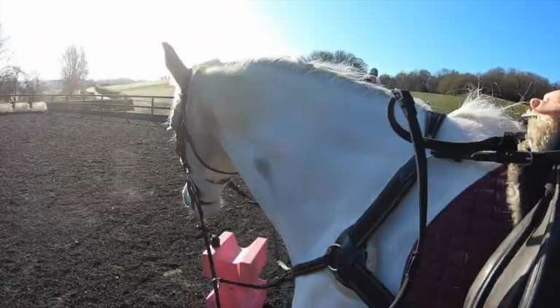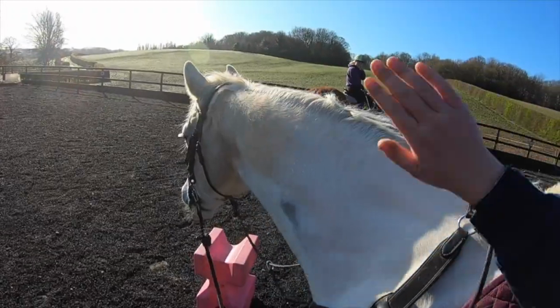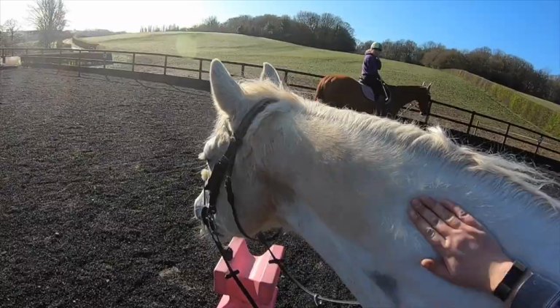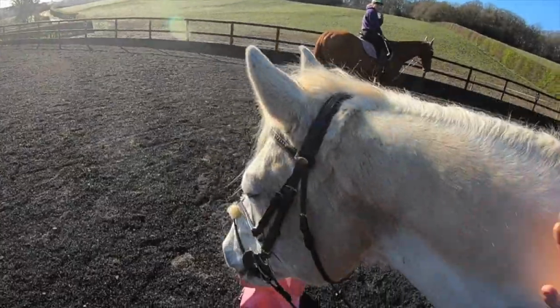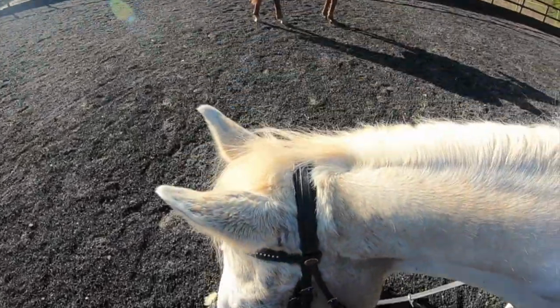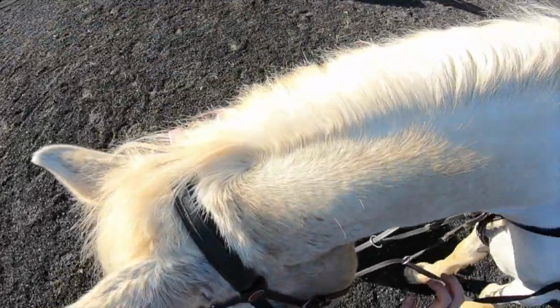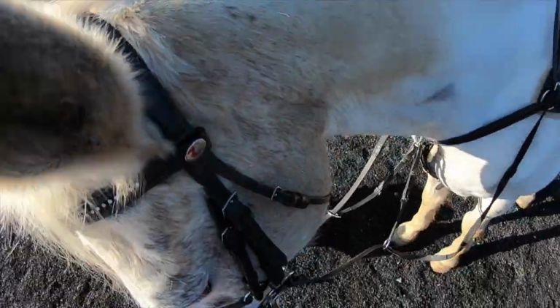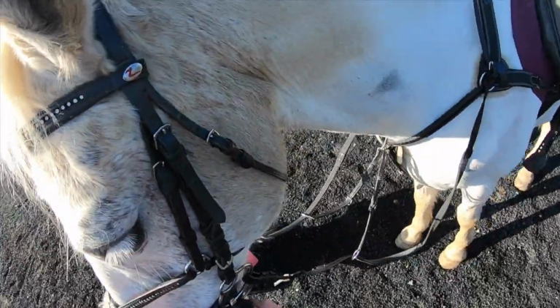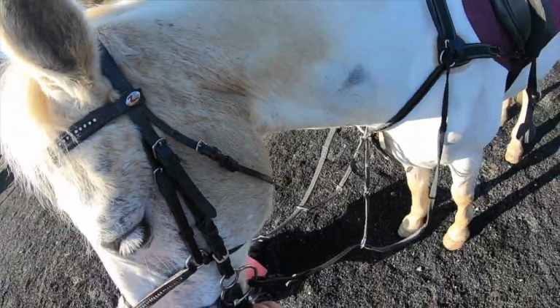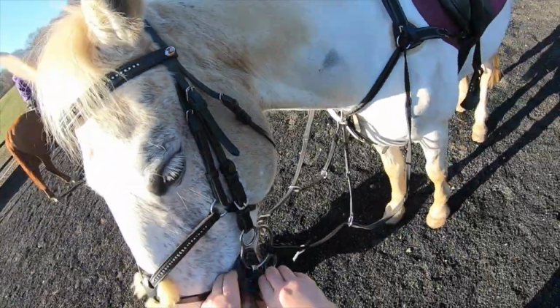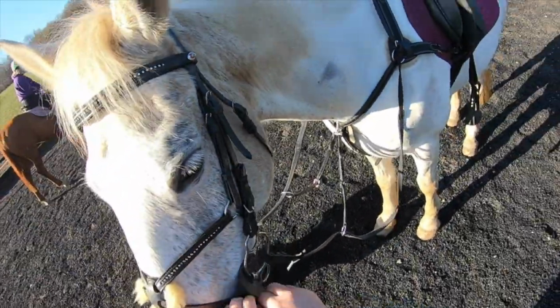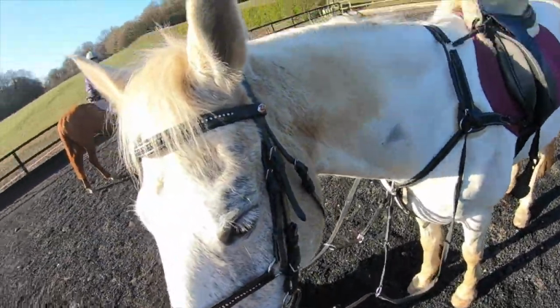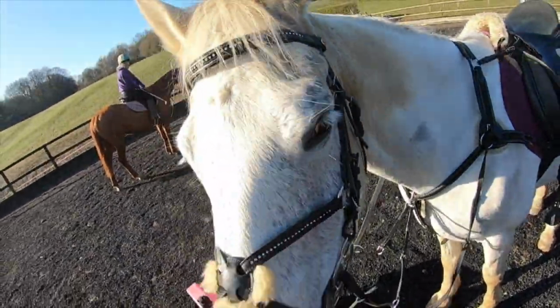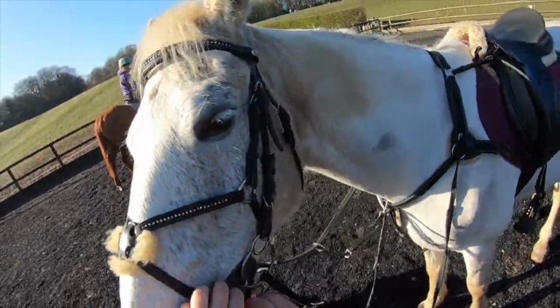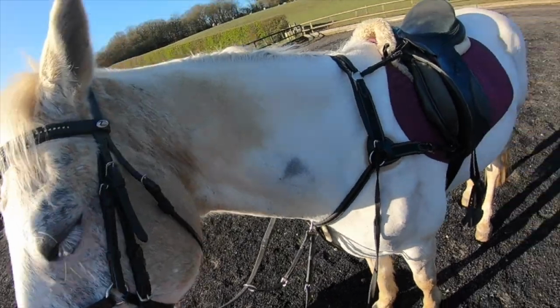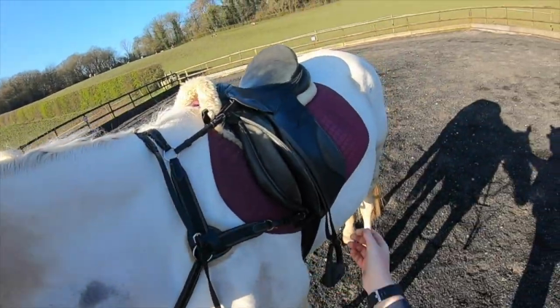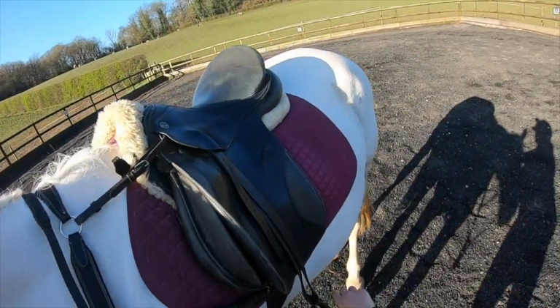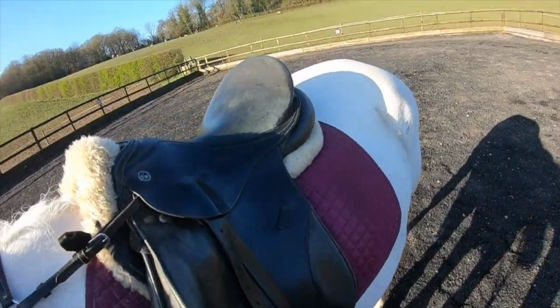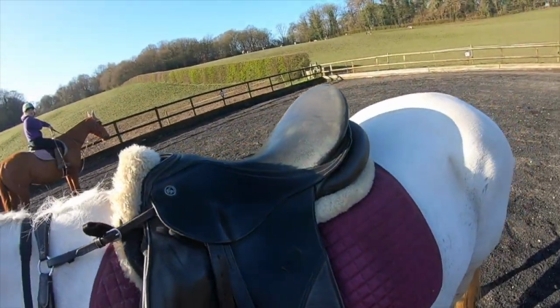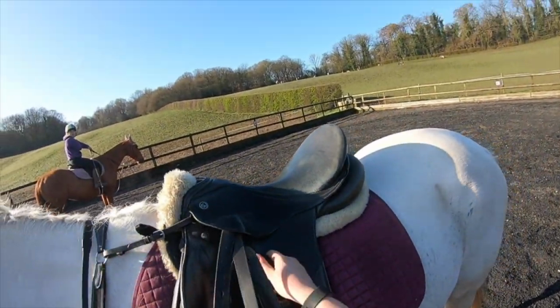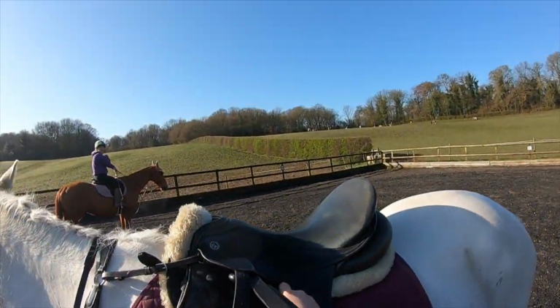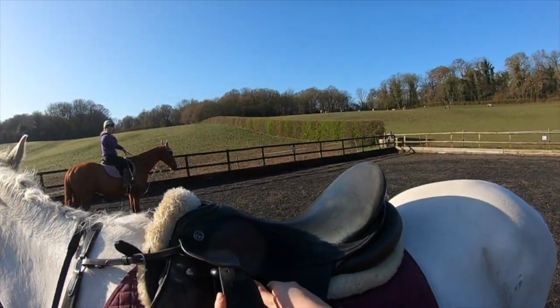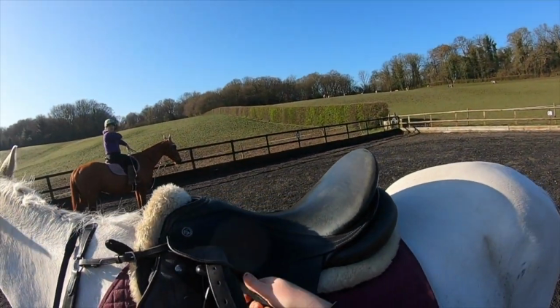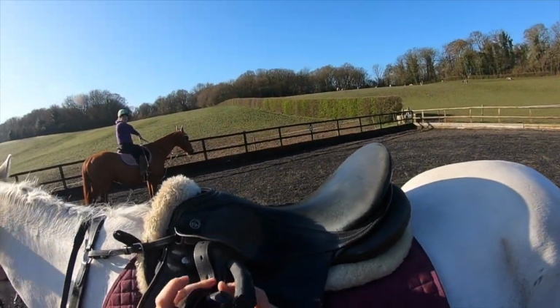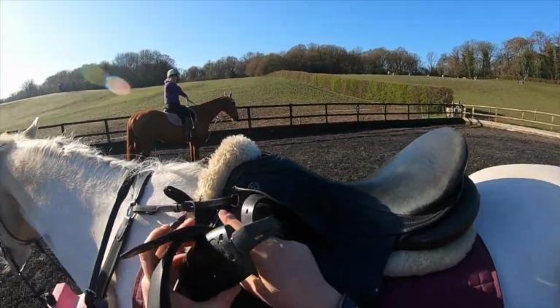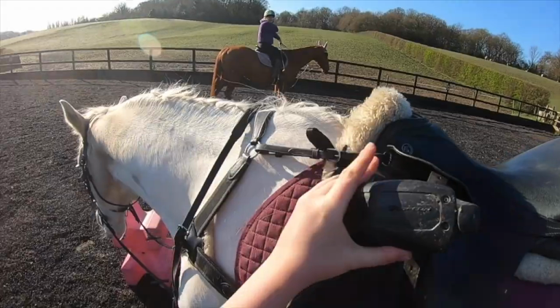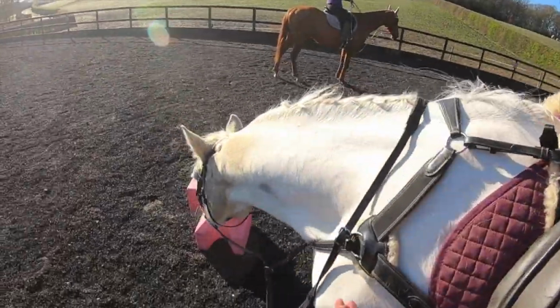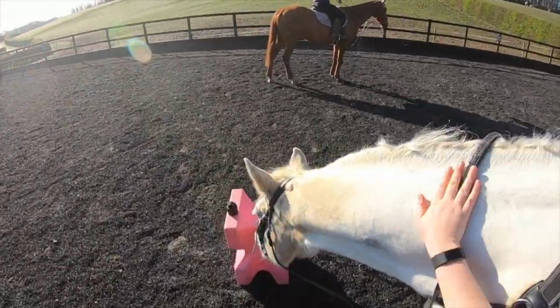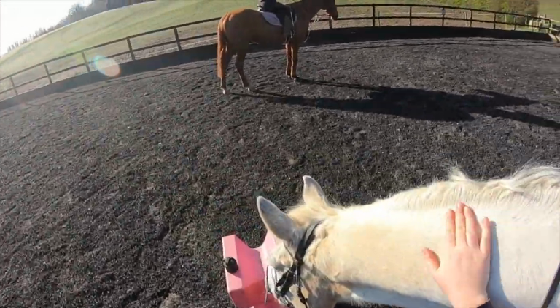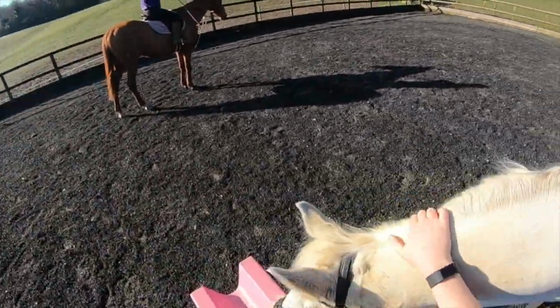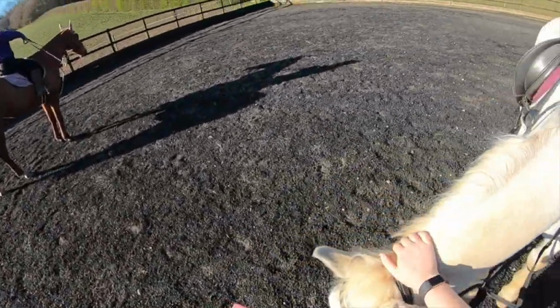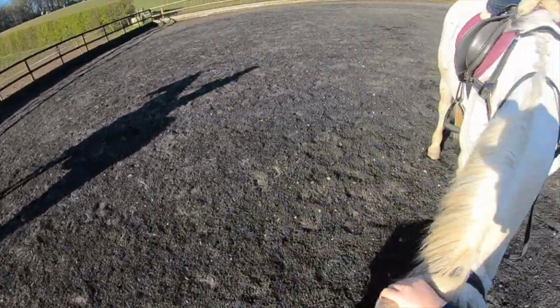The first thing I do when I get off Ted is undo his flash, which is that little piece of leather just over his nose, so that he is comfortable. I will then run up my stirrups on both sides so that they are not swinging around on his side as we walk up to the yard.